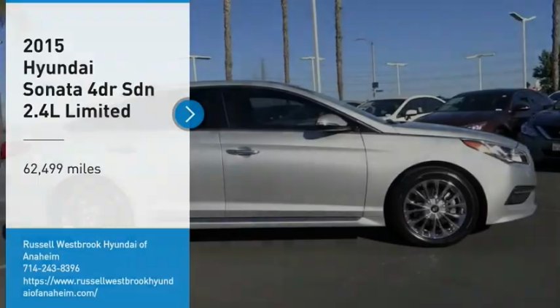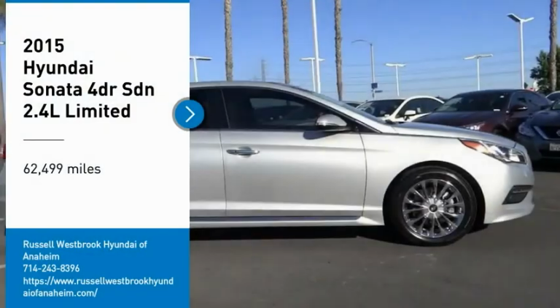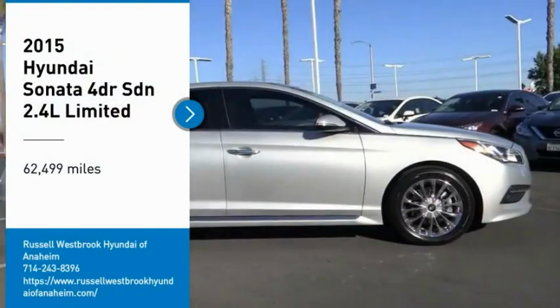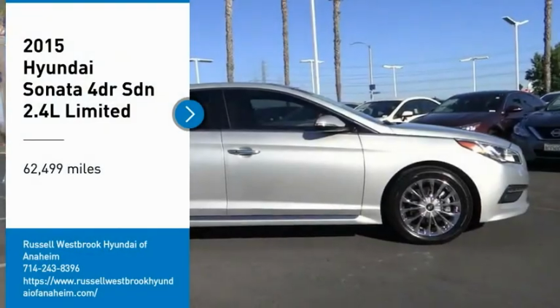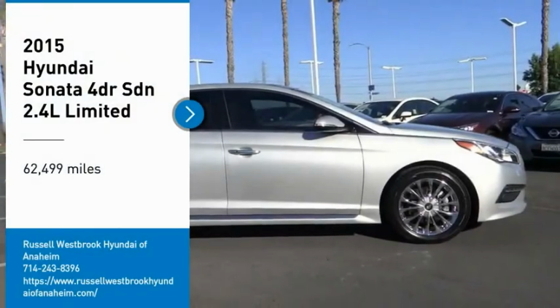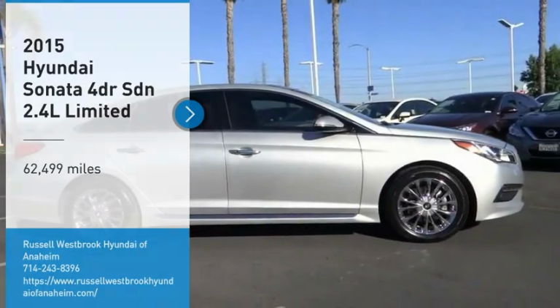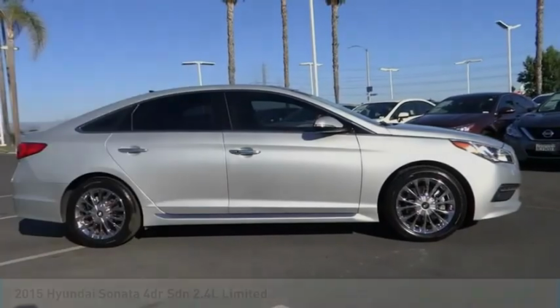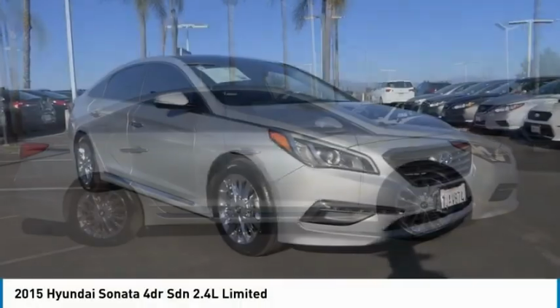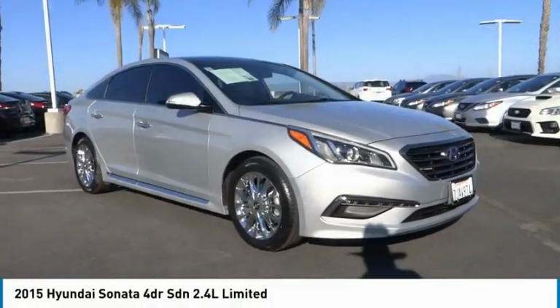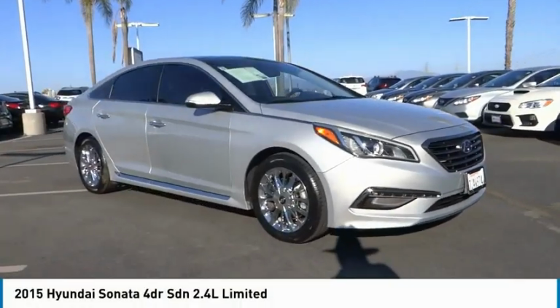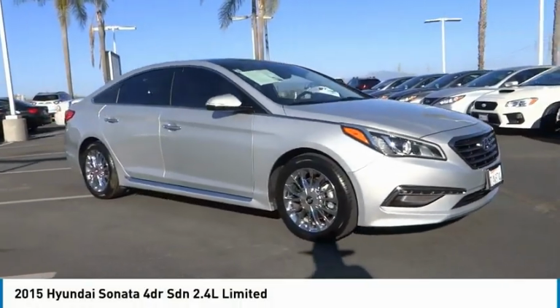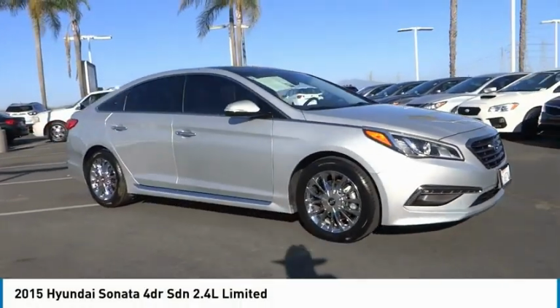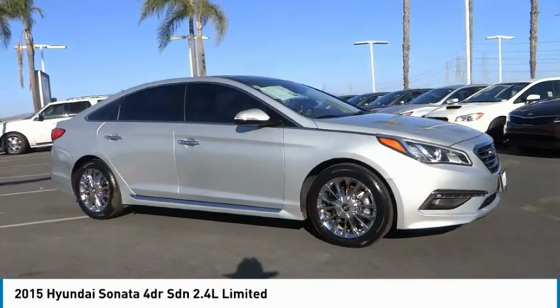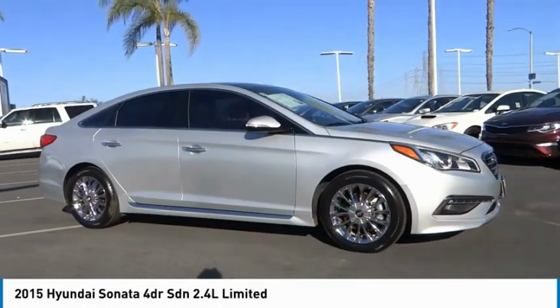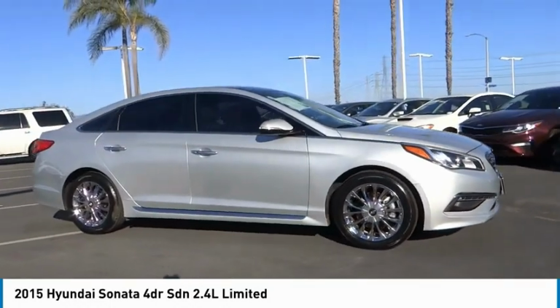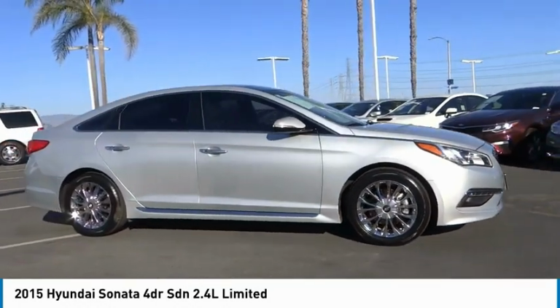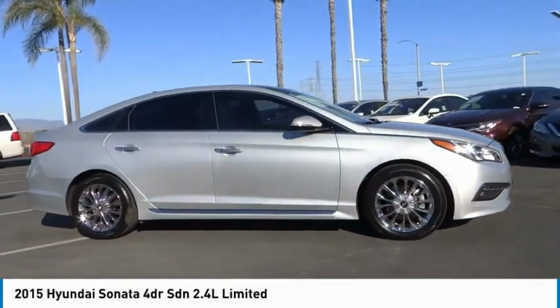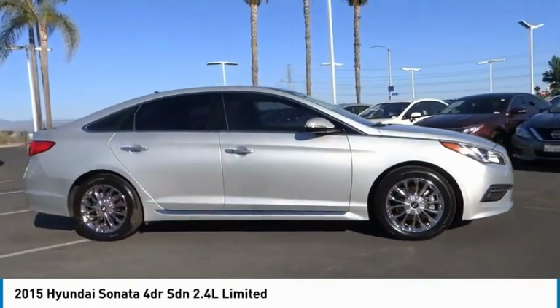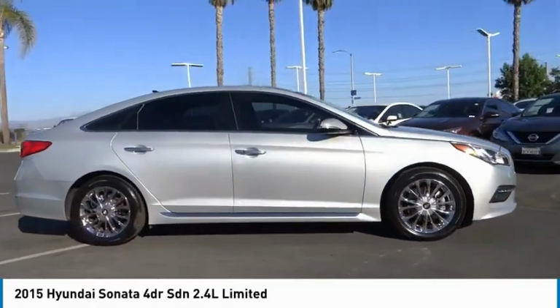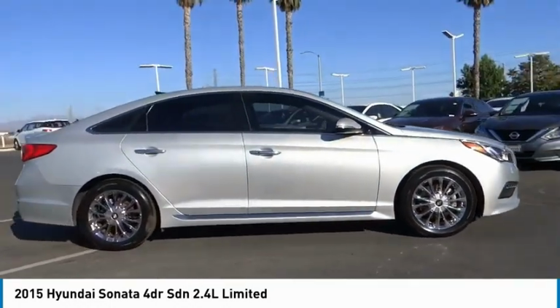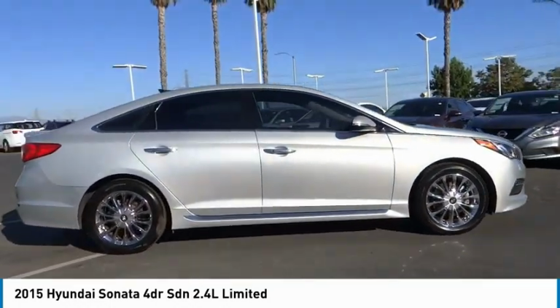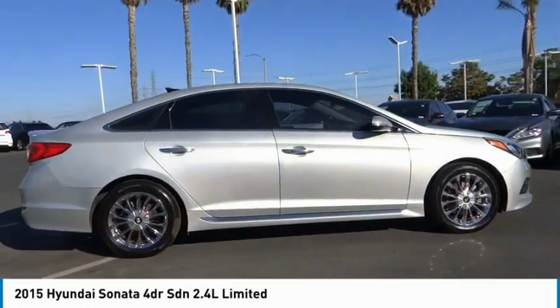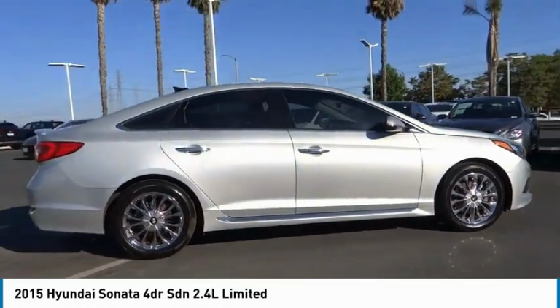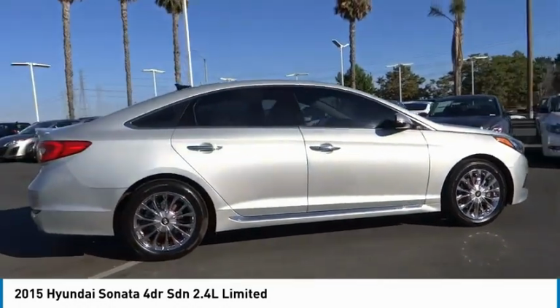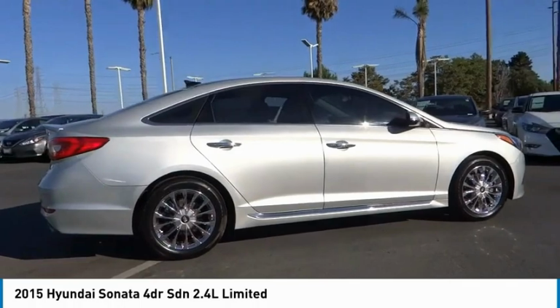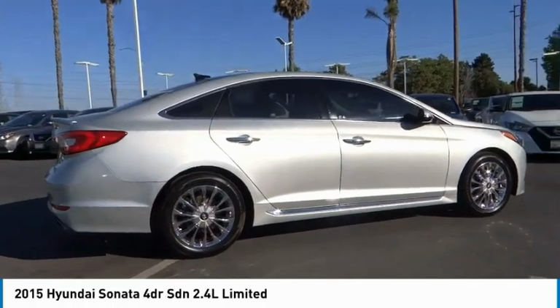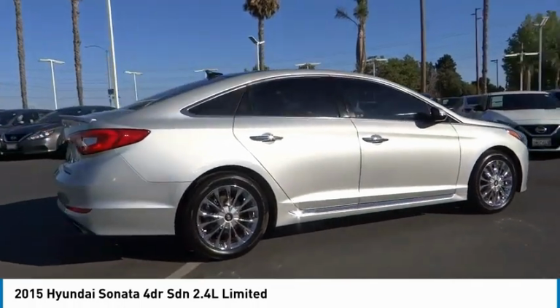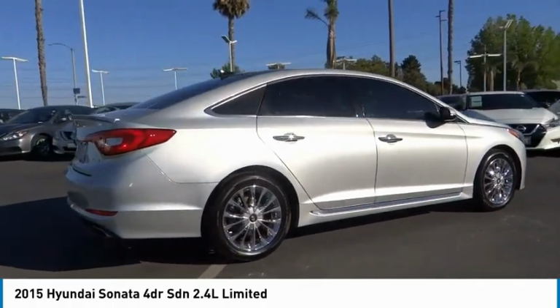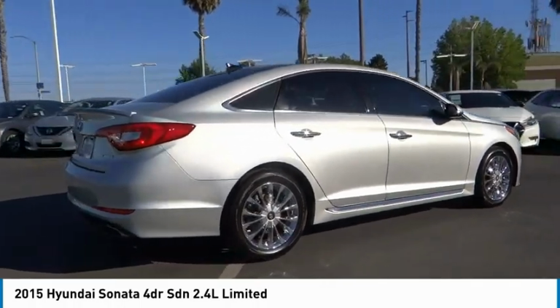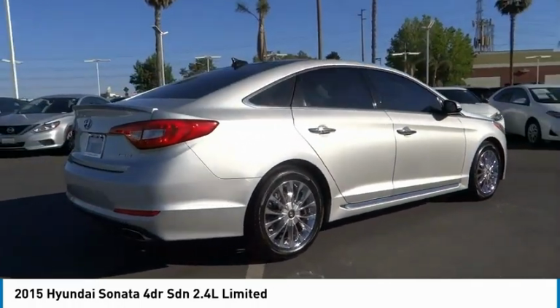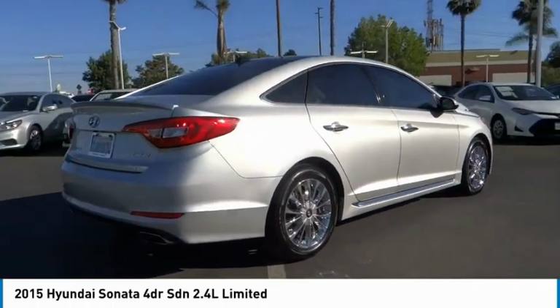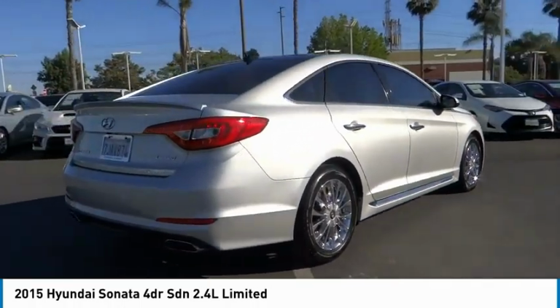Looking for the right vehicle? Check out the 2015 Sonata. The Sonata has a long list of technologically advanced interior features and options that make driving safer, more convenient, and much more fun.